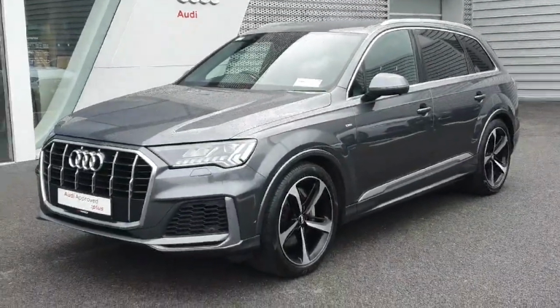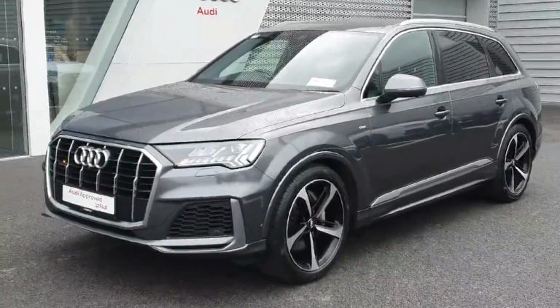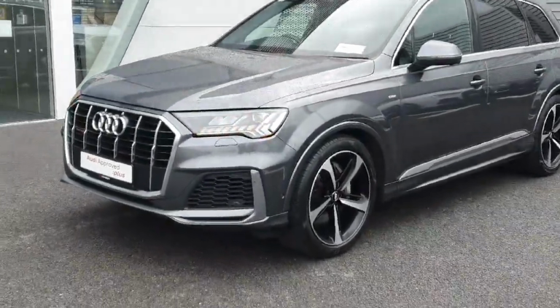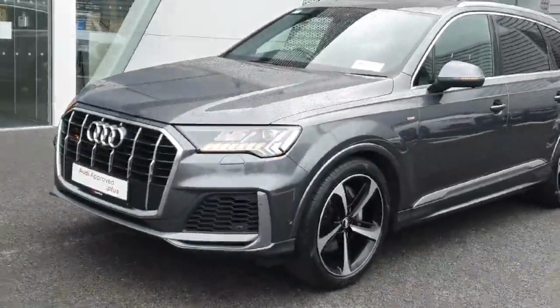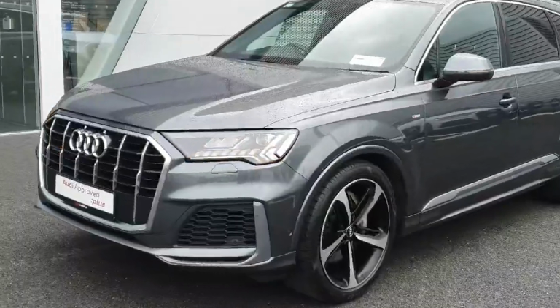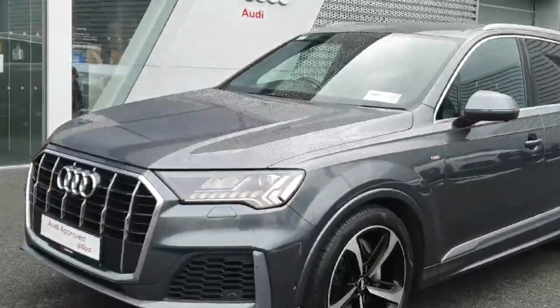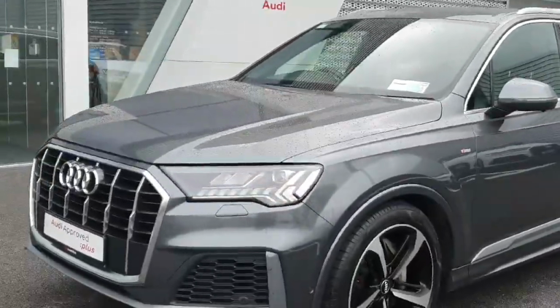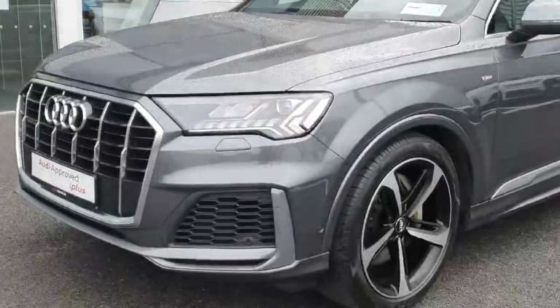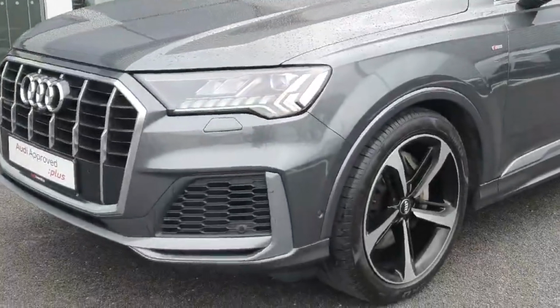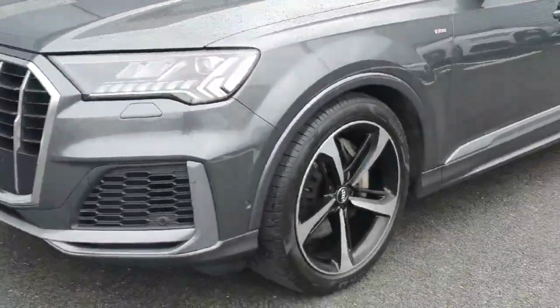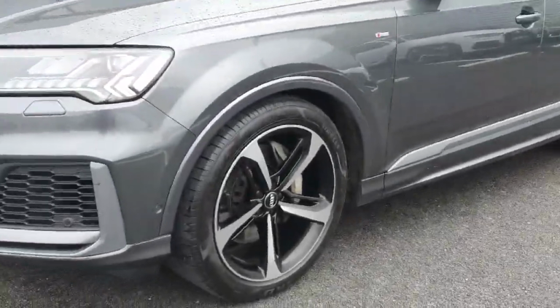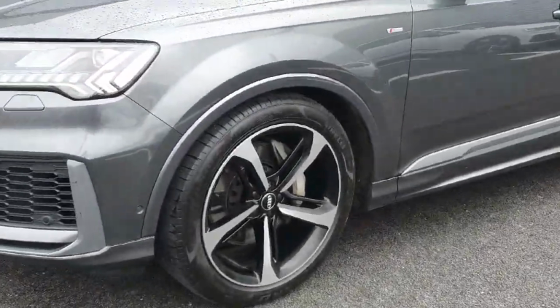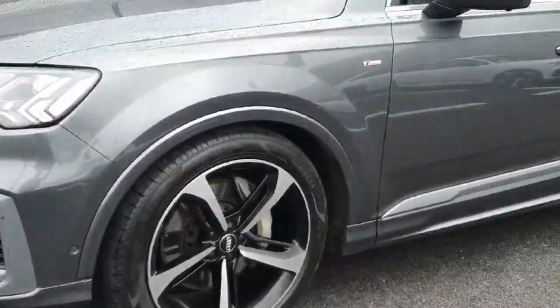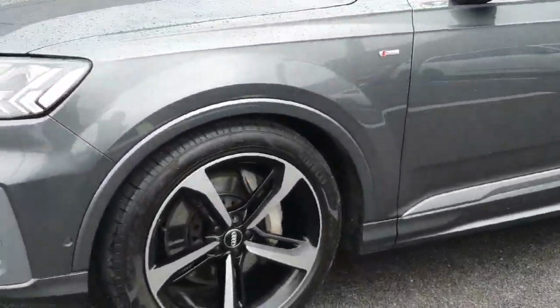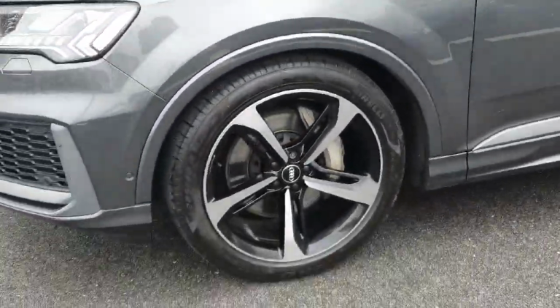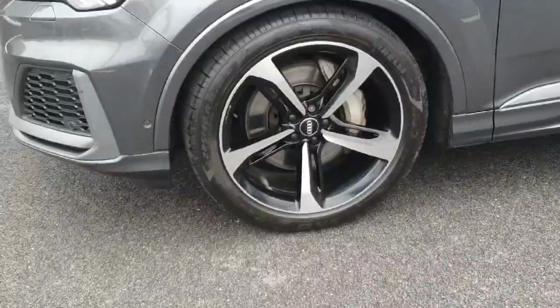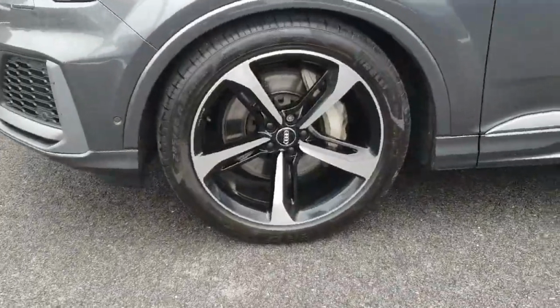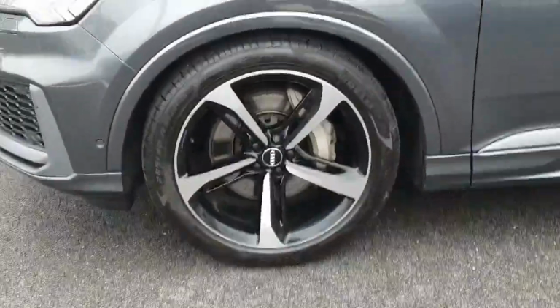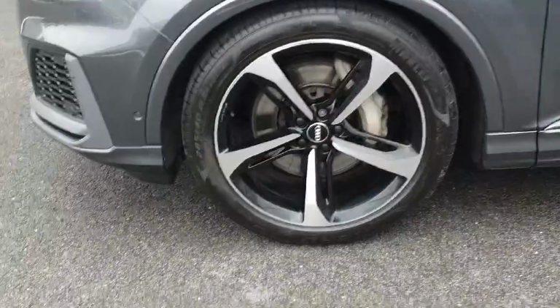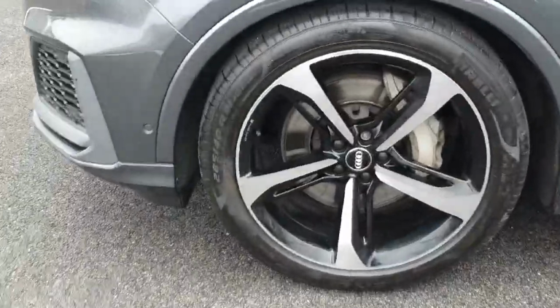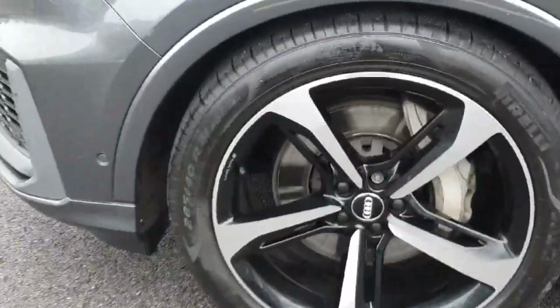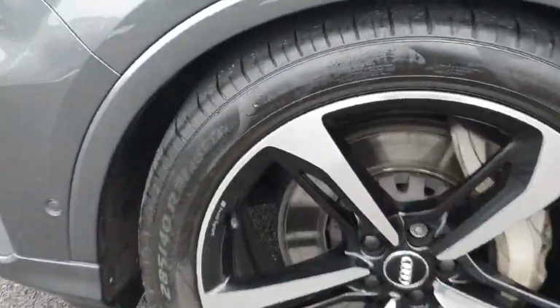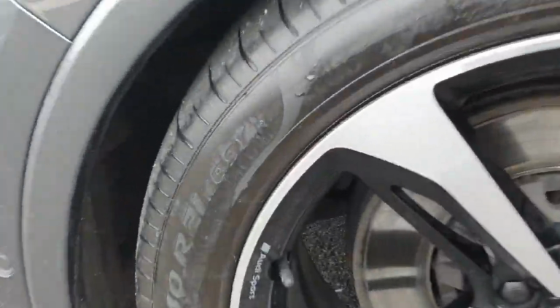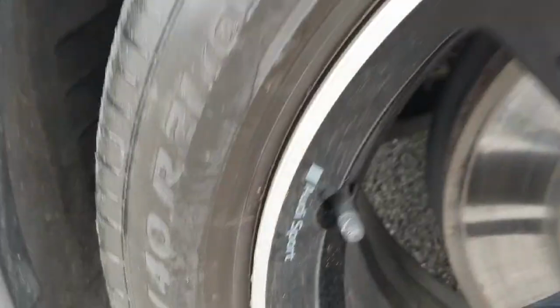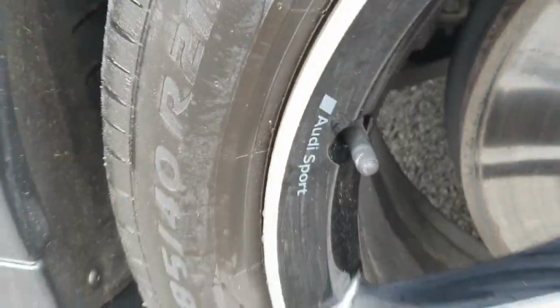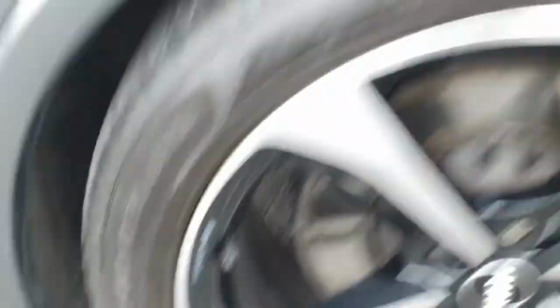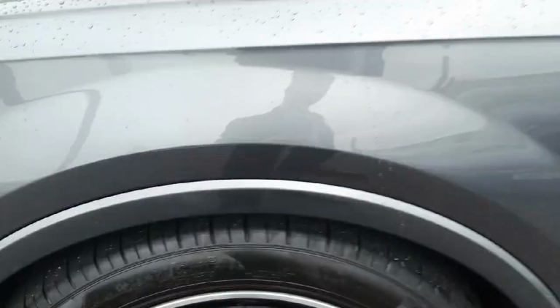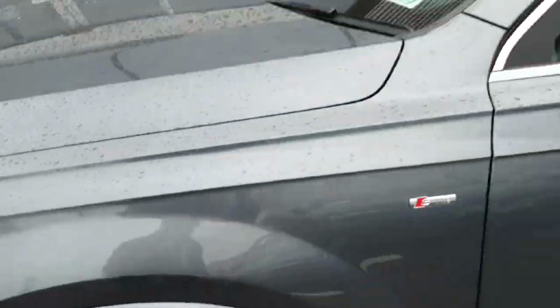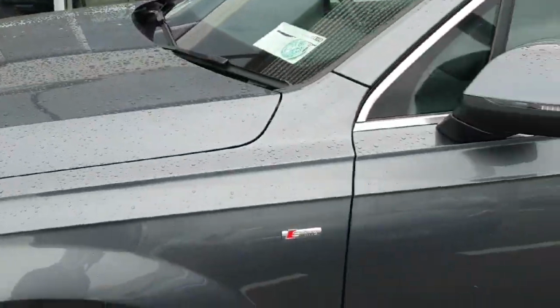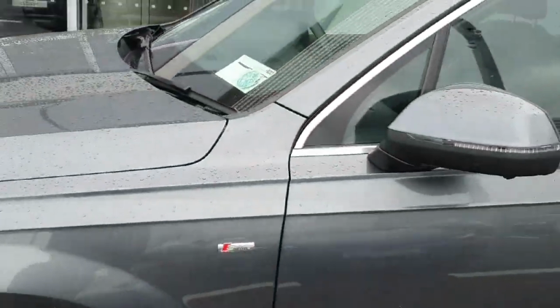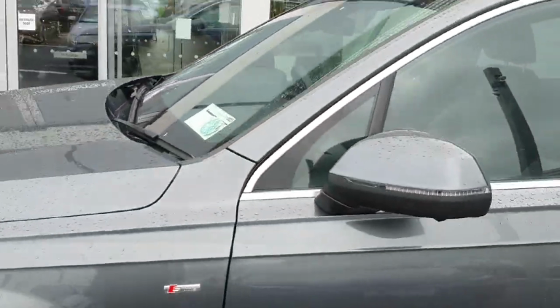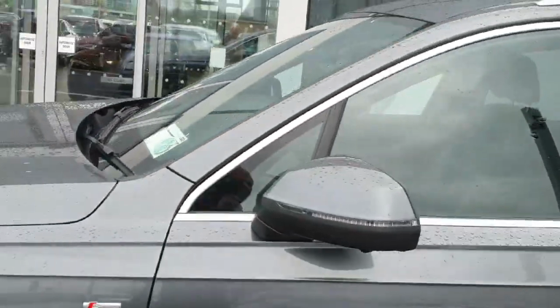Key features include full matrix lights, S-Line sports bumpers, upgraded 5-arm diamond cut Audi Sport exclusive alloy wheels, and S-Line side badging.